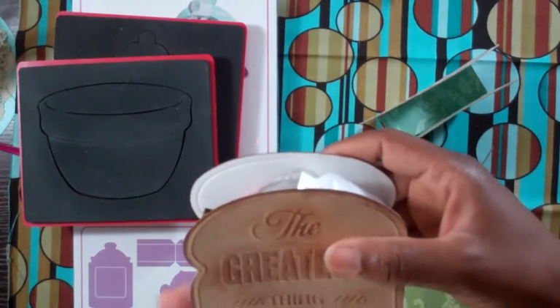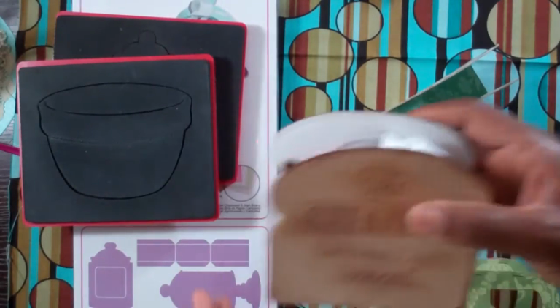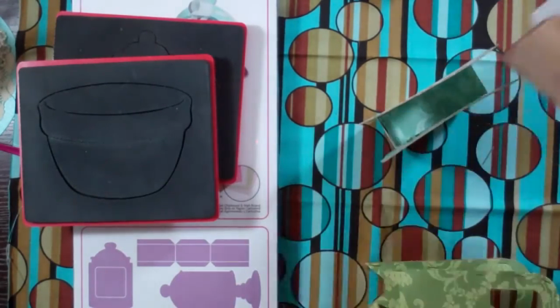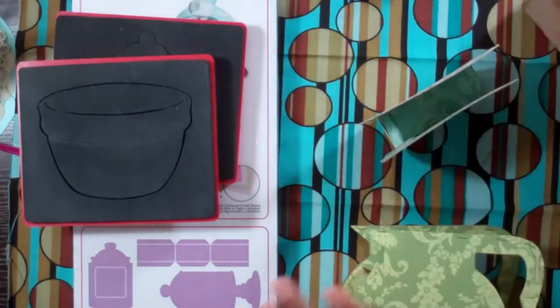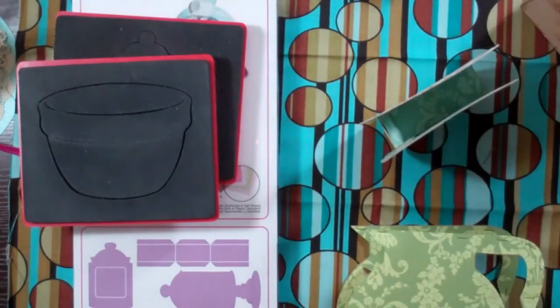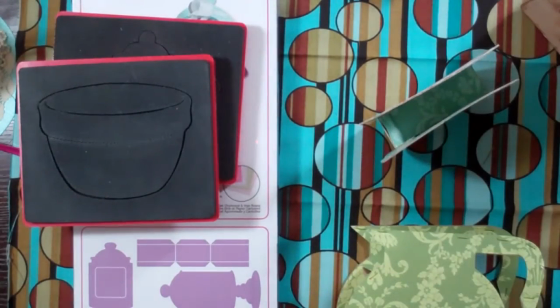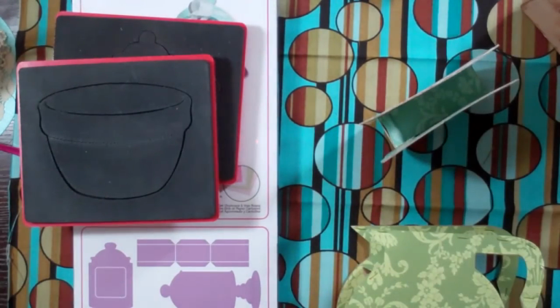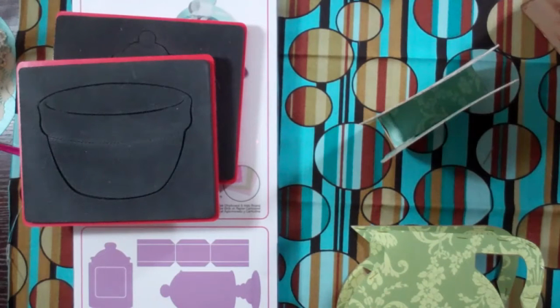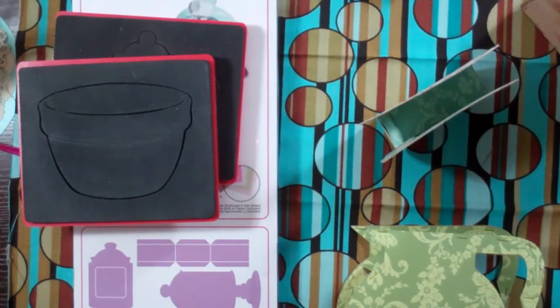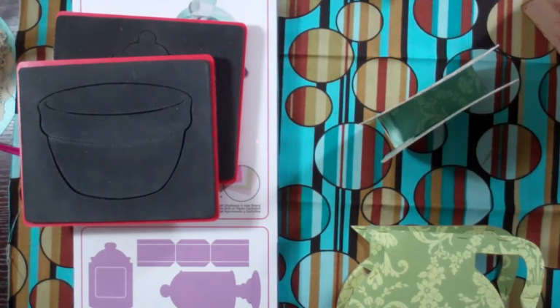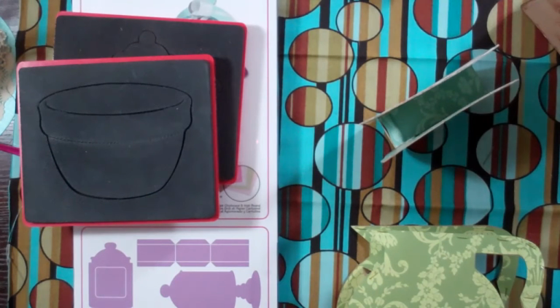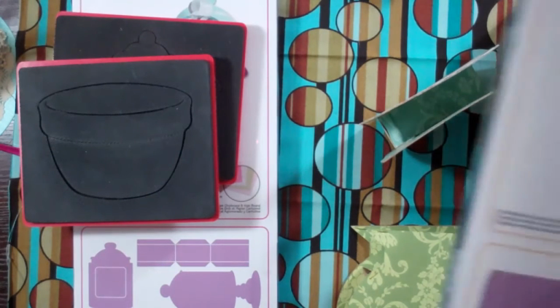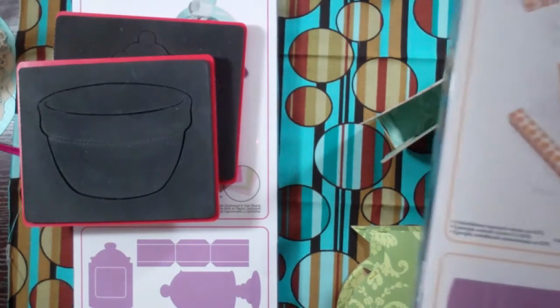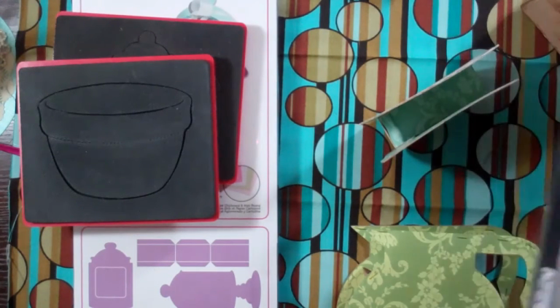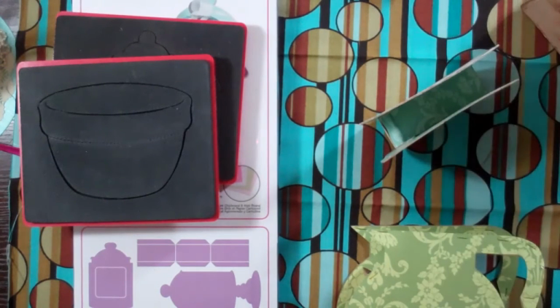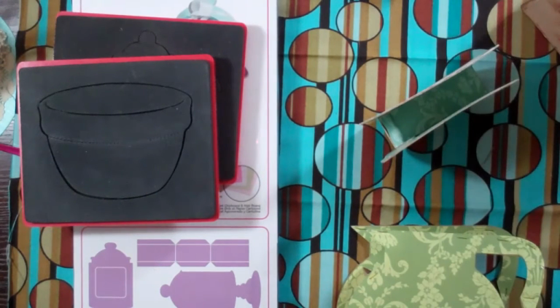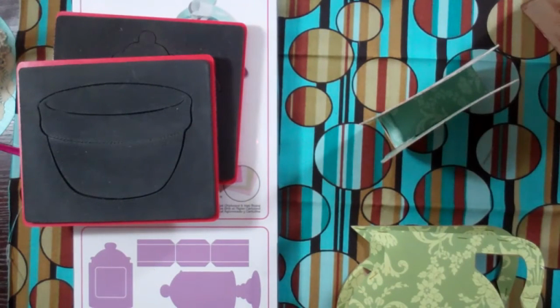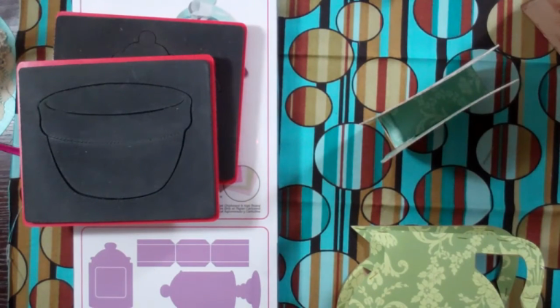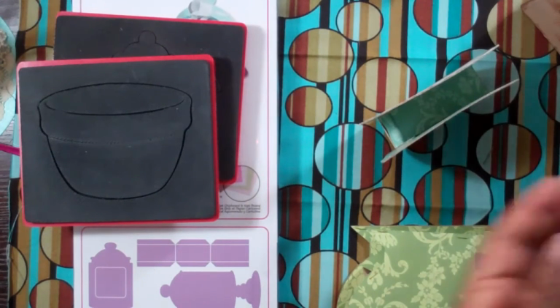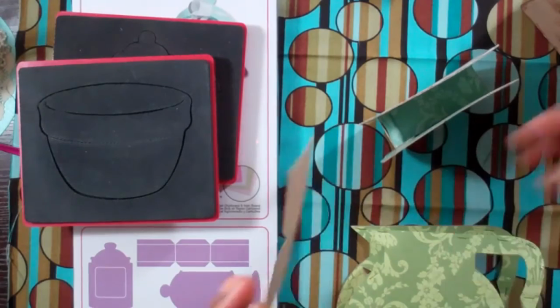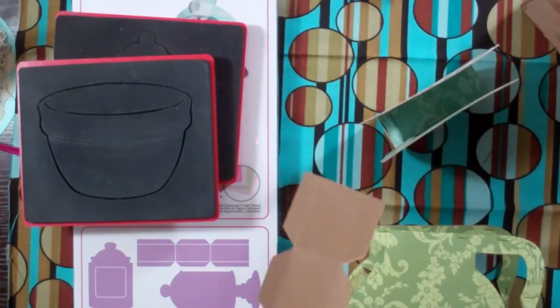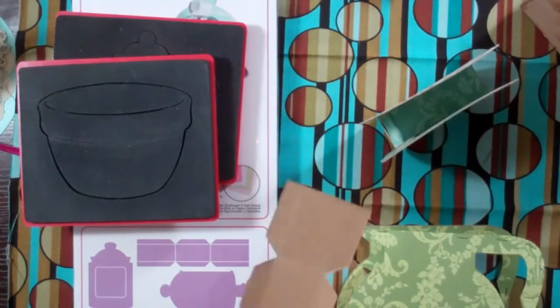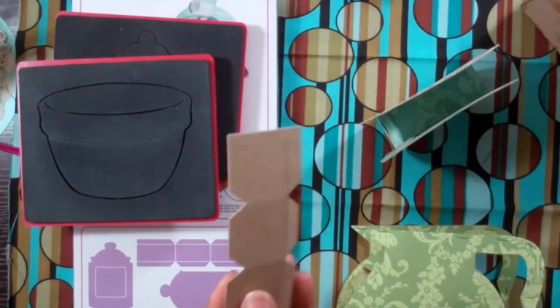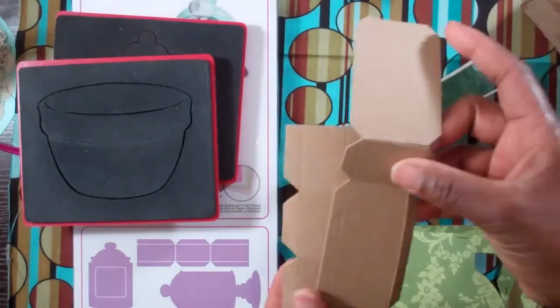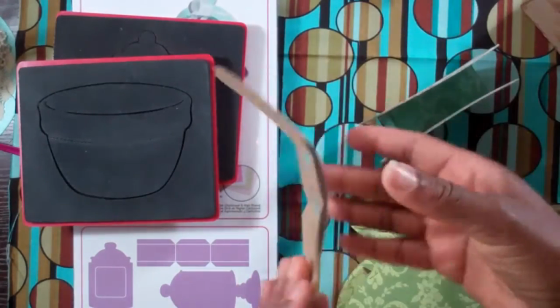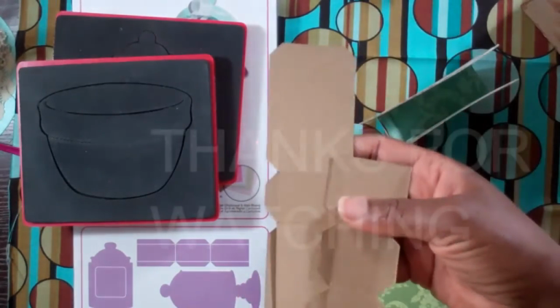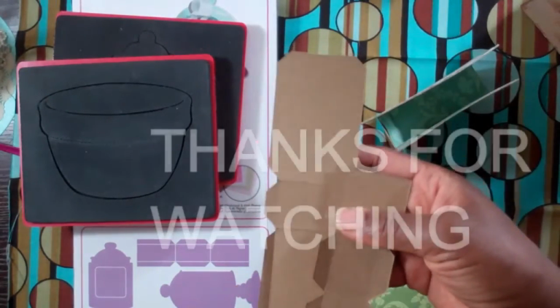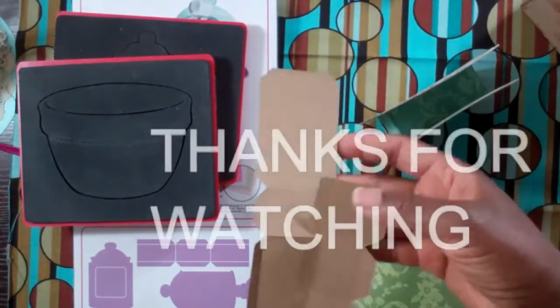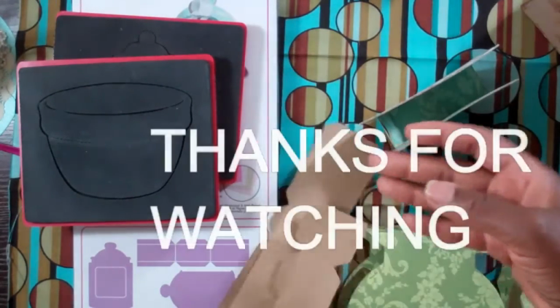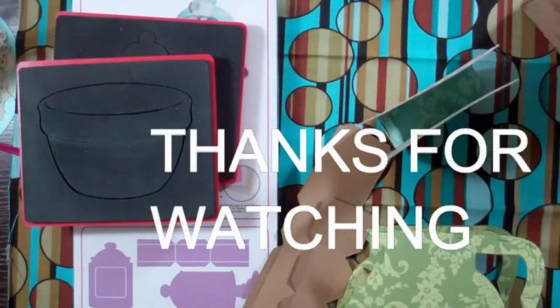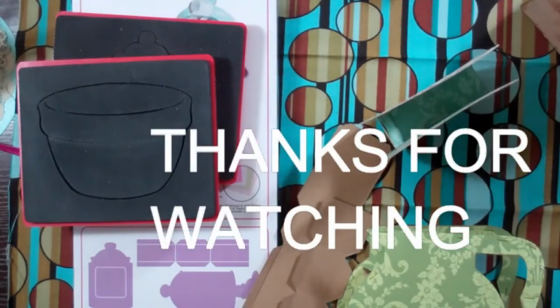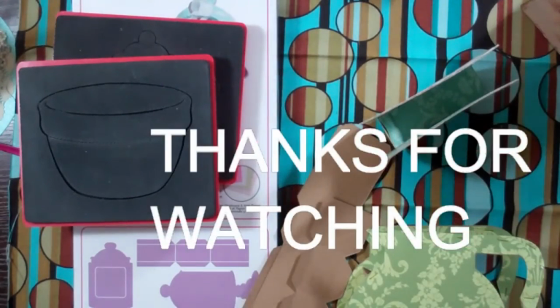Absolutely love it. So you guys, take out your scoreboard dies, see which ones have these 3D pieces, and see what items you can make 3D. Thank you guys for watching.